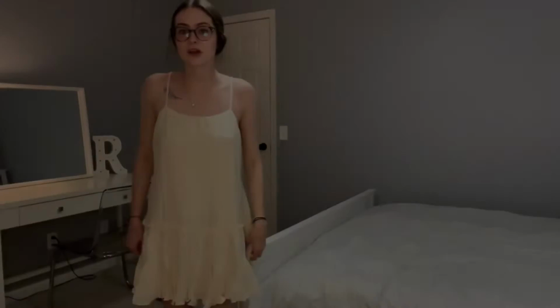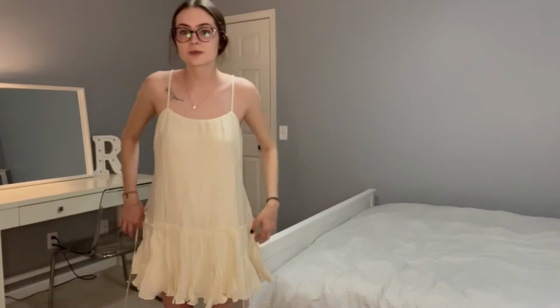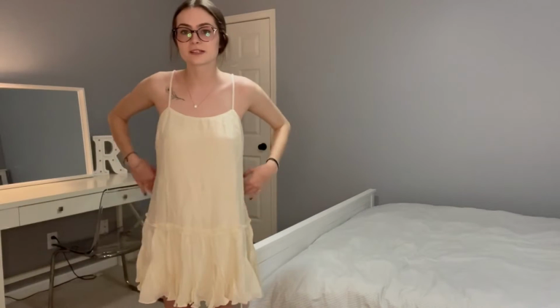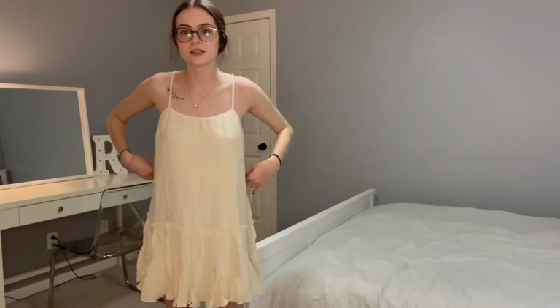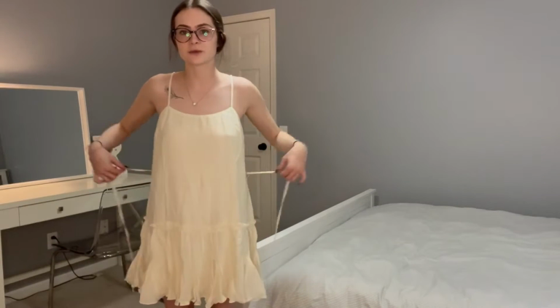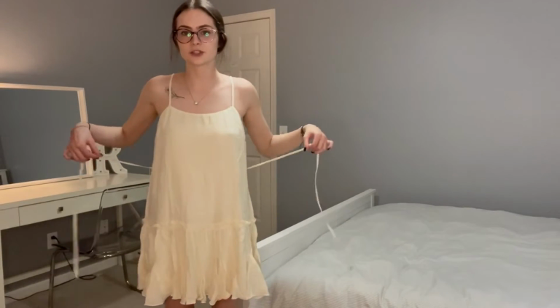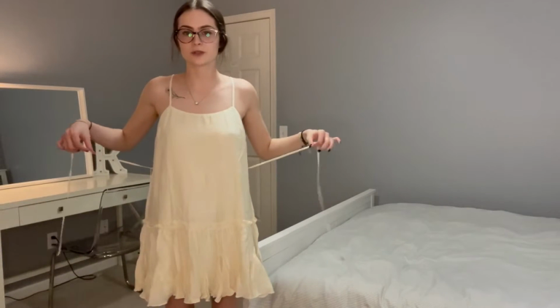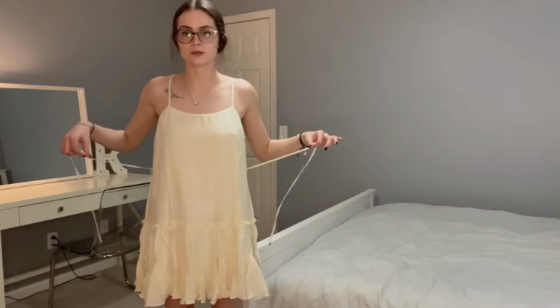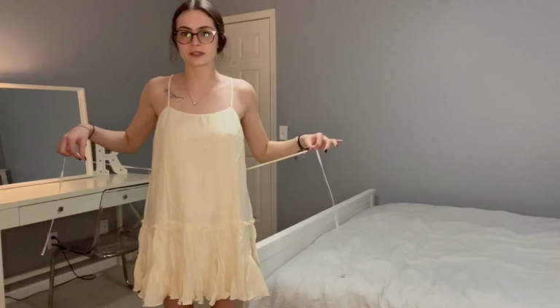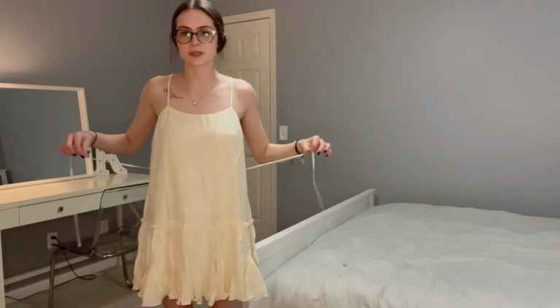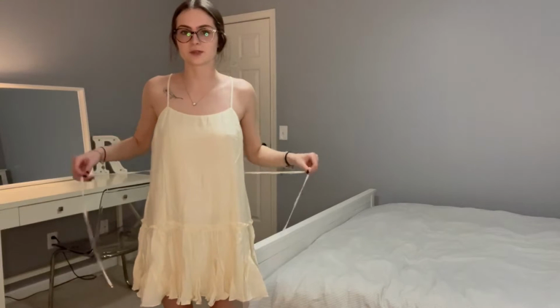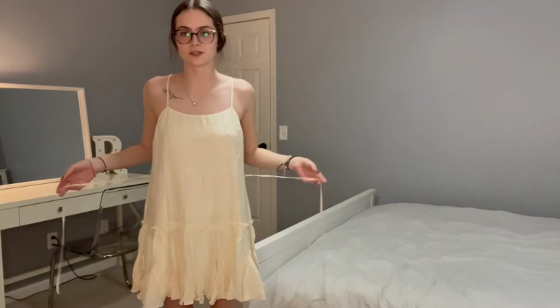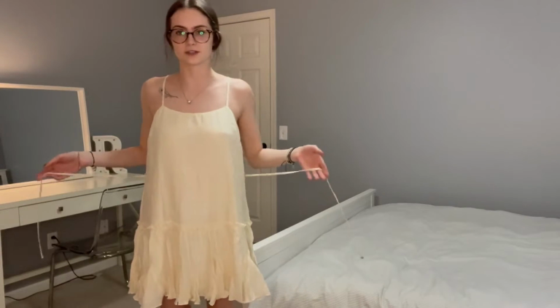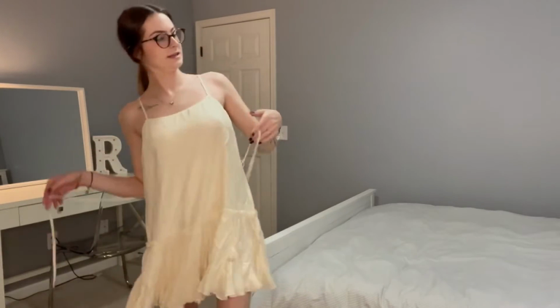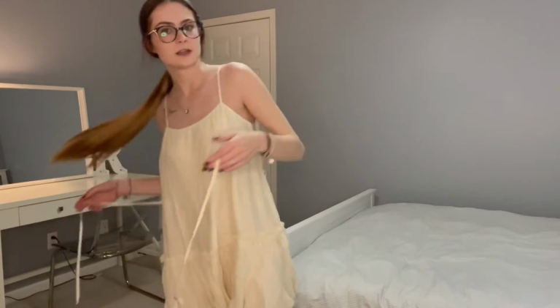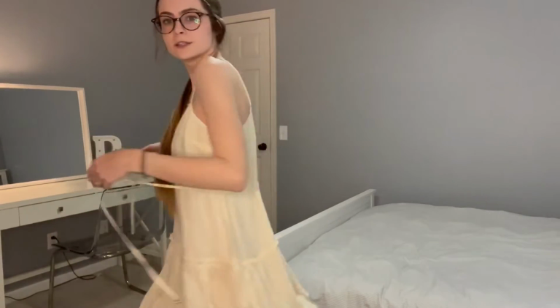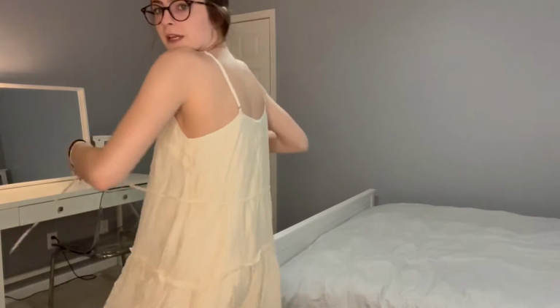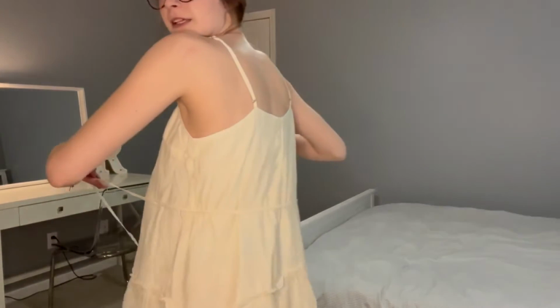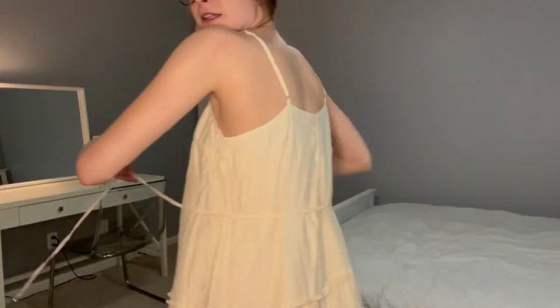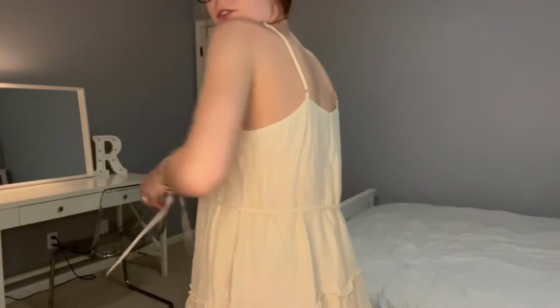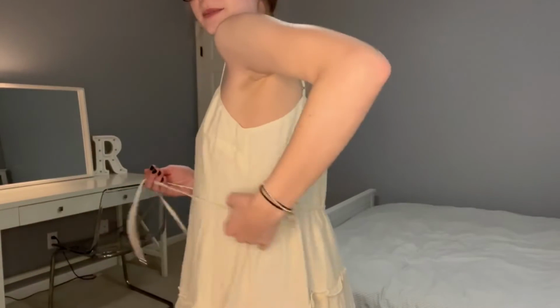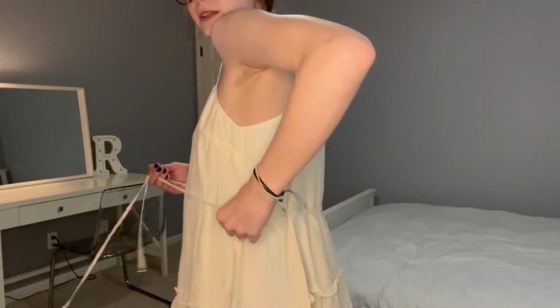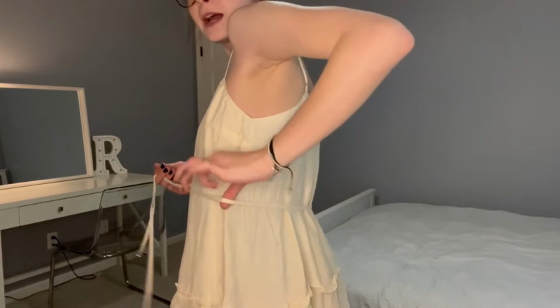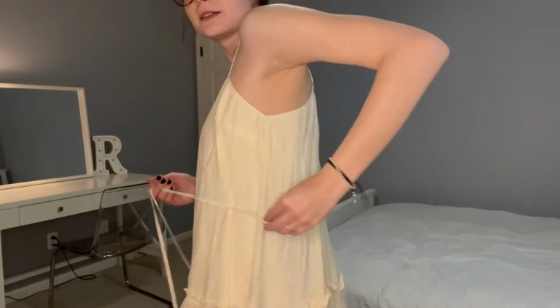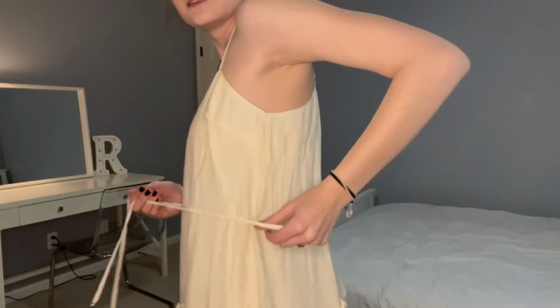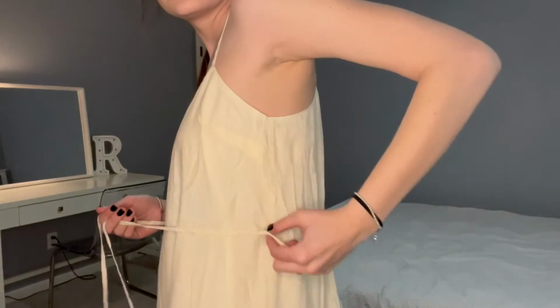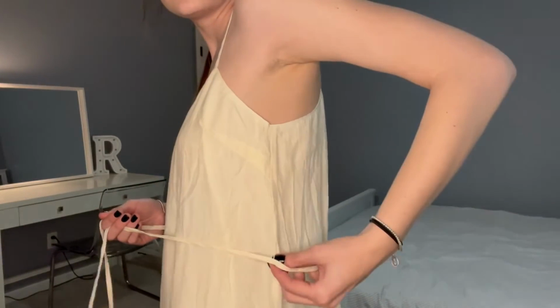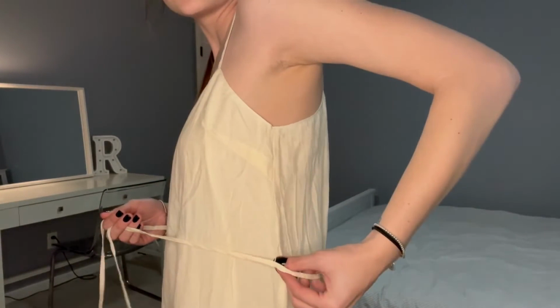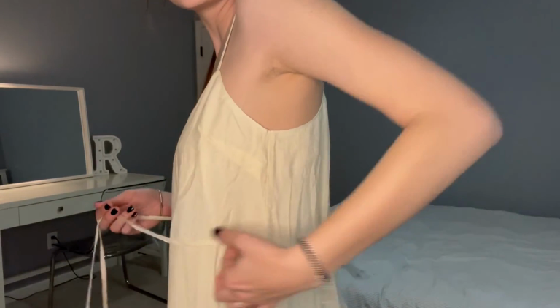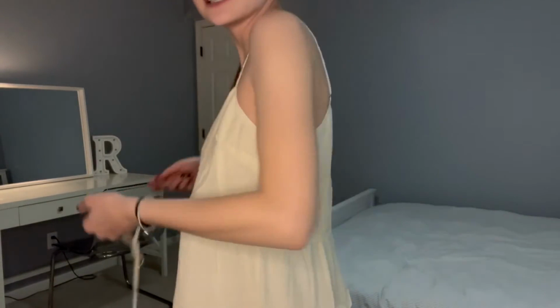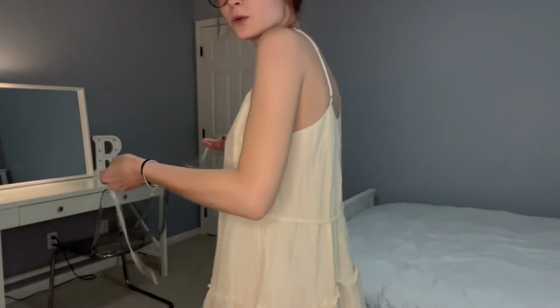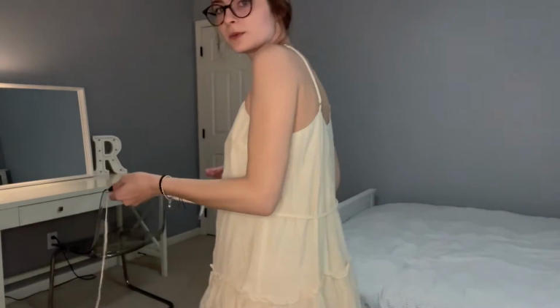Okay so here it is on. Again I wanted to show you doing this myself so it's easier for you to understand. So again it's in these little straps here in the back — you have your straps on the side that it is holding on with.